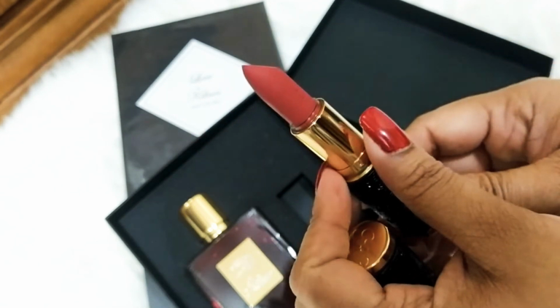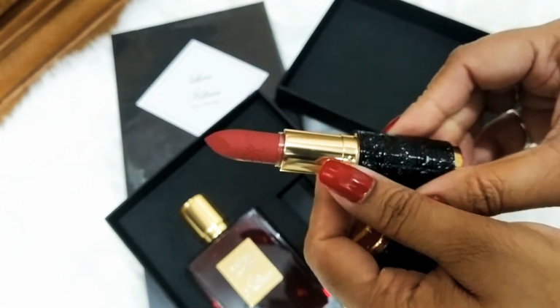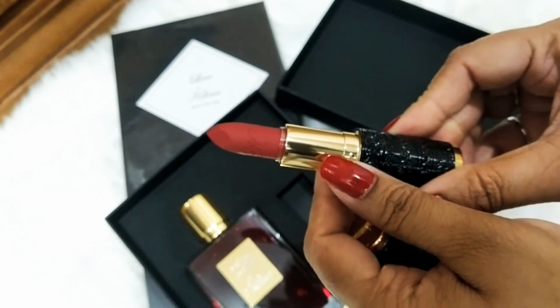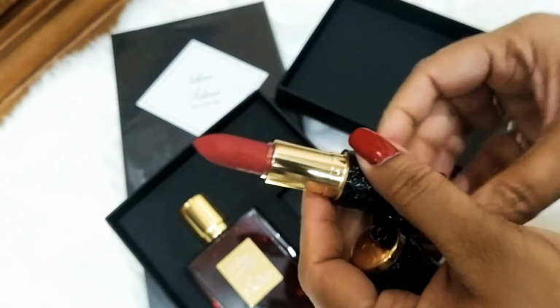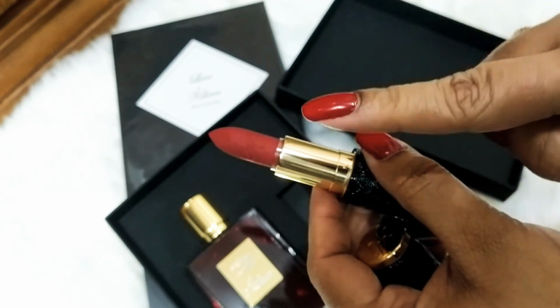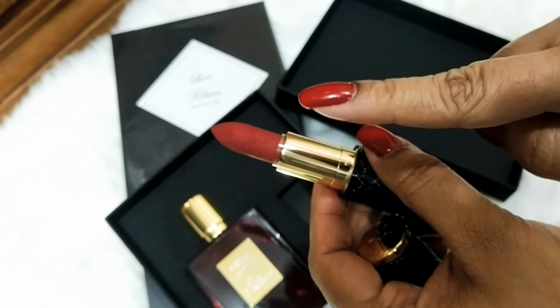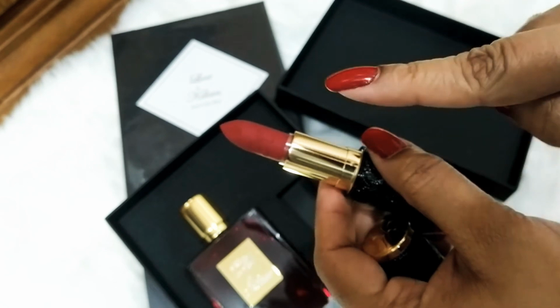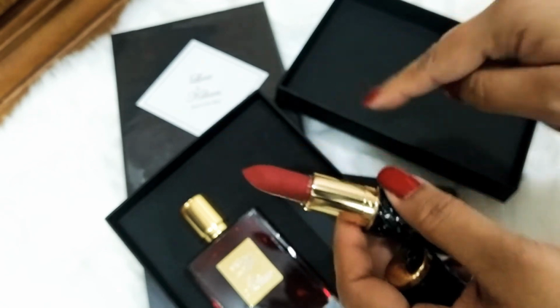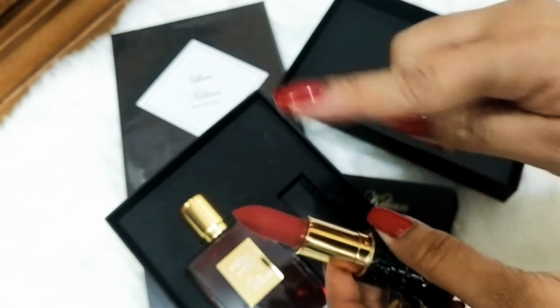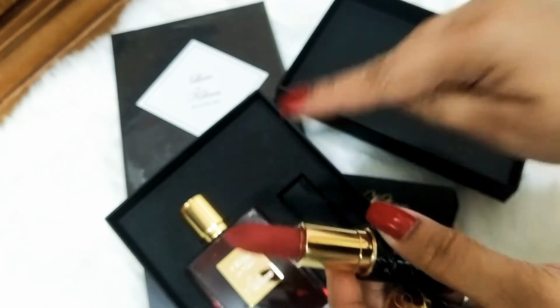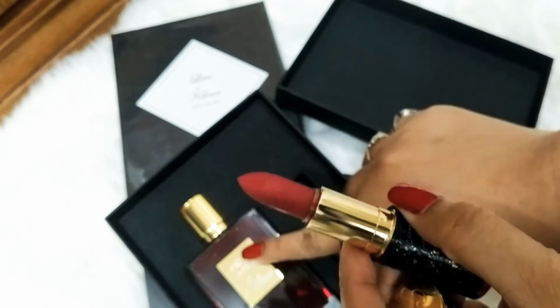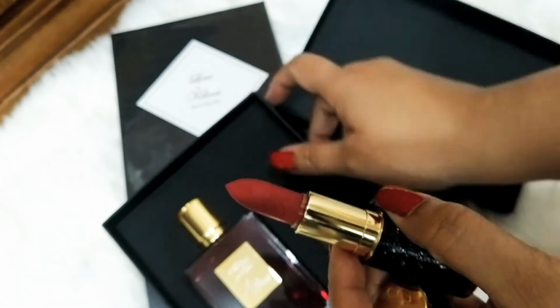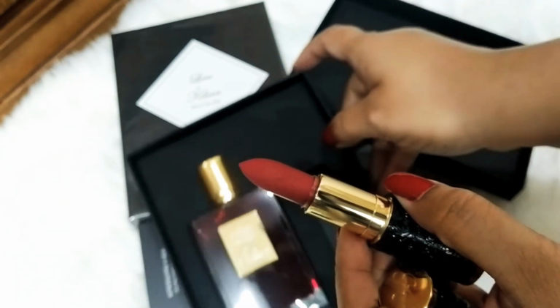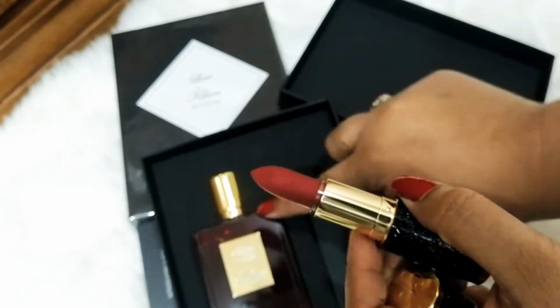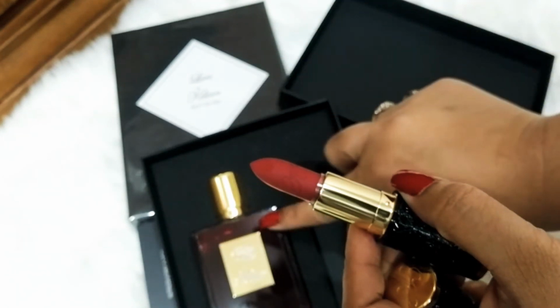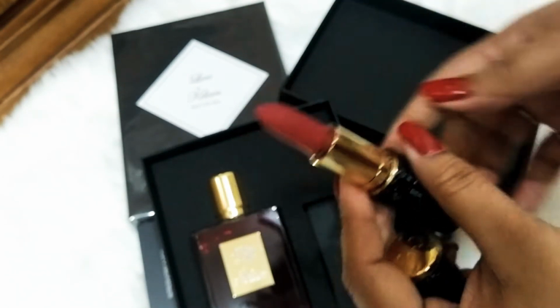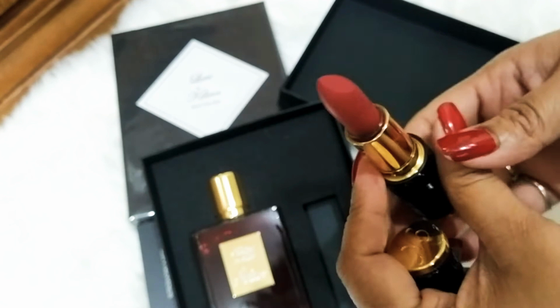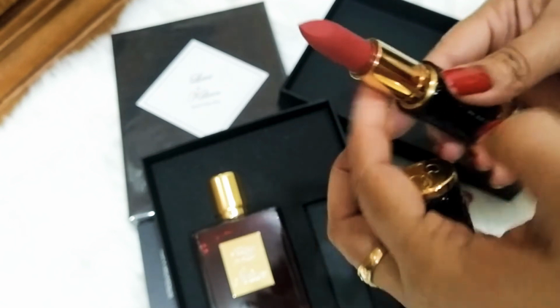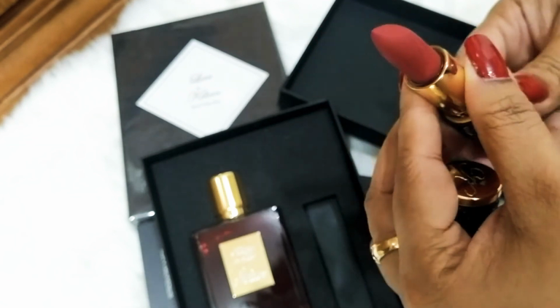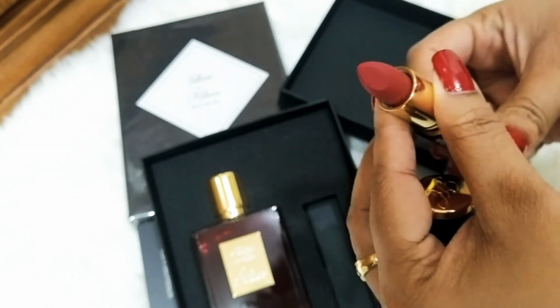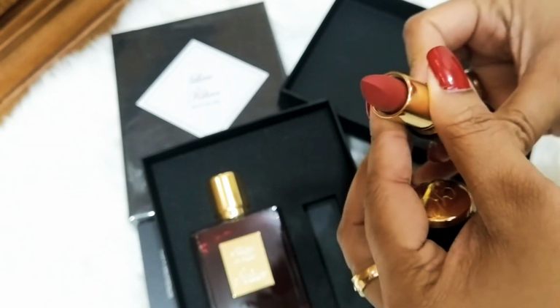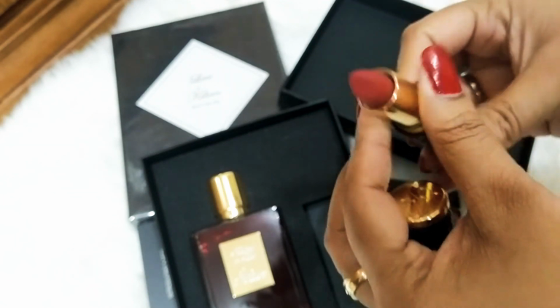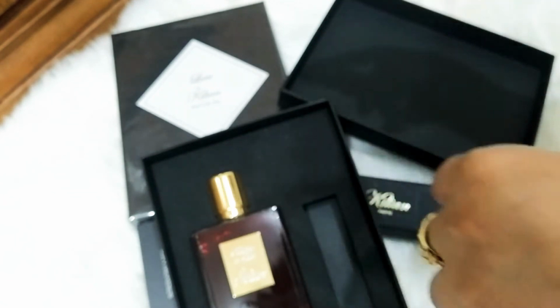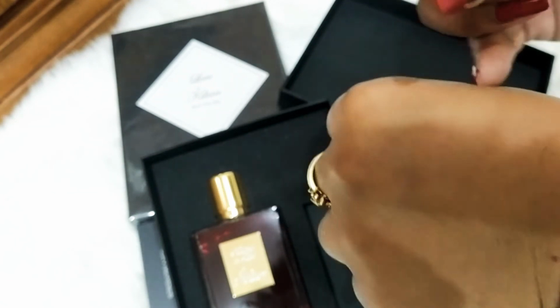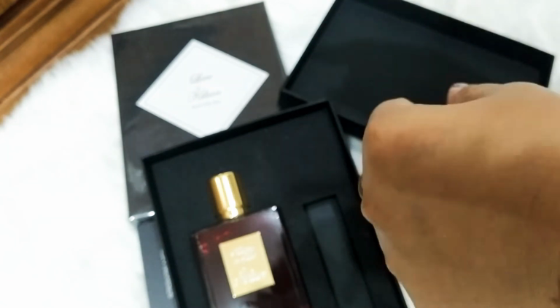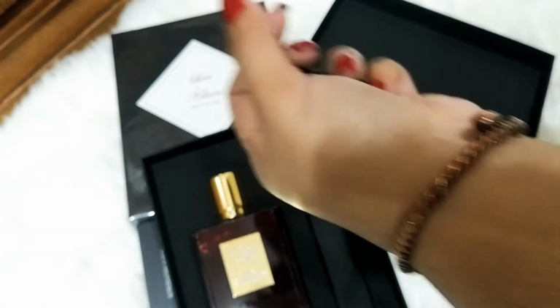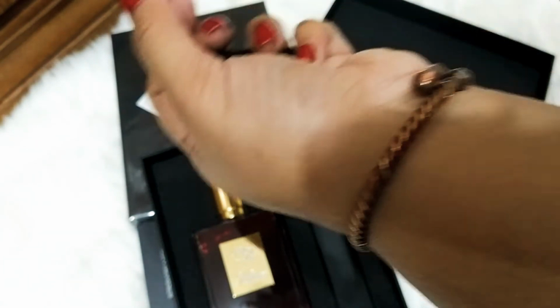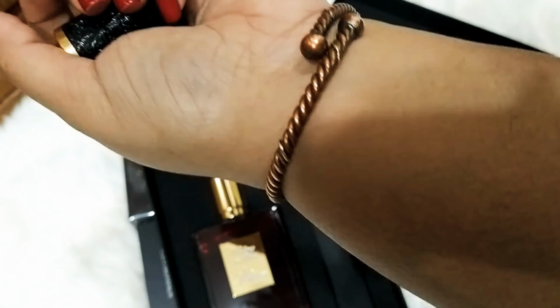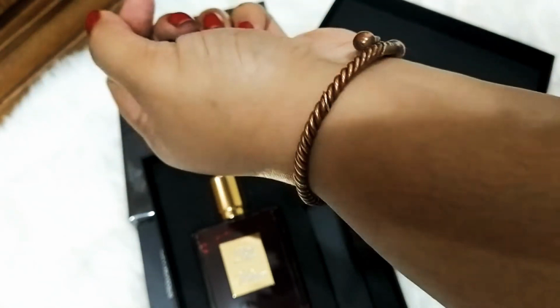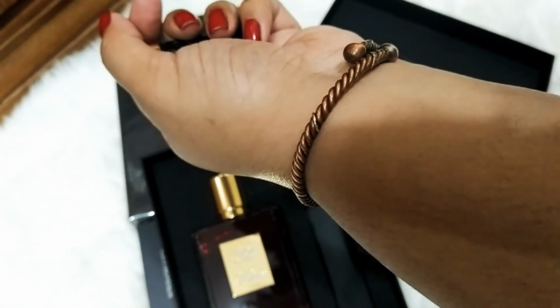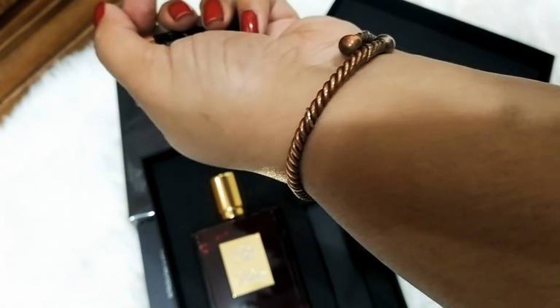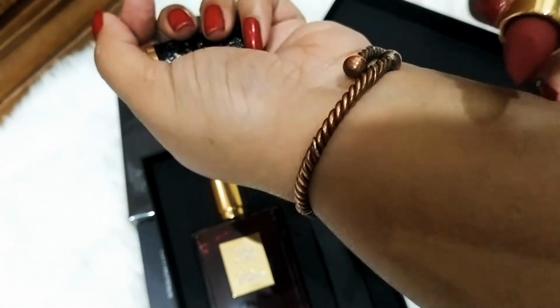This lipstick is made with perfume — wow! The color is coming lighter on my camera but it's actually pretty dark. This color matches the bottle. It's very pretty. I think I should try it on here.